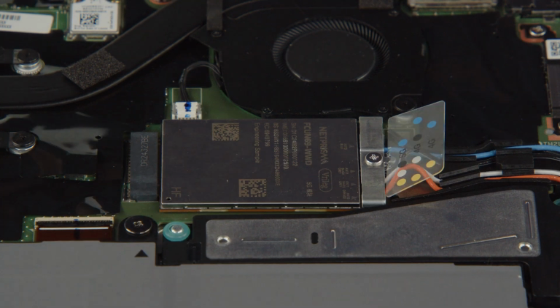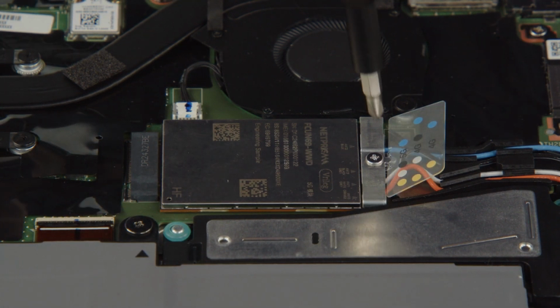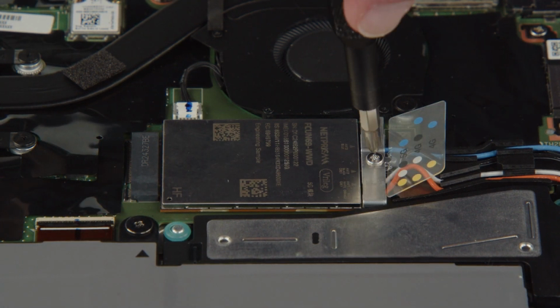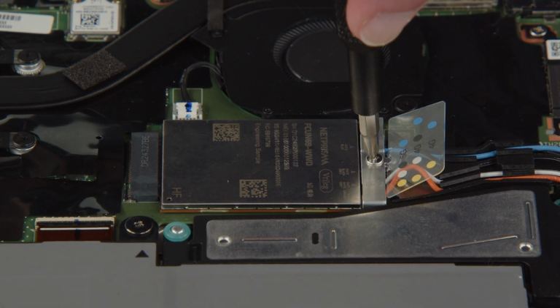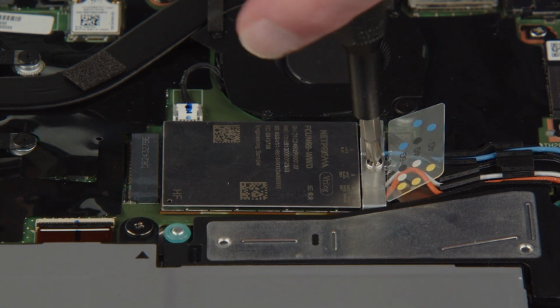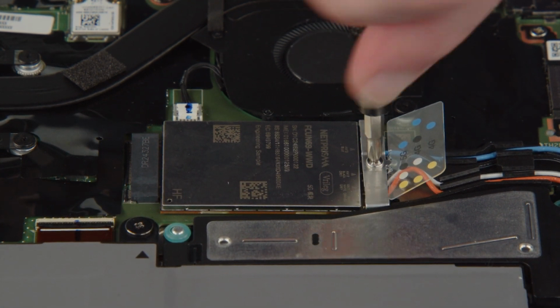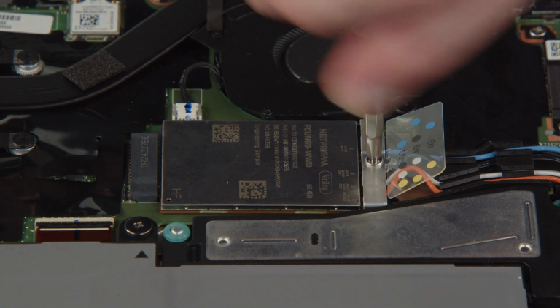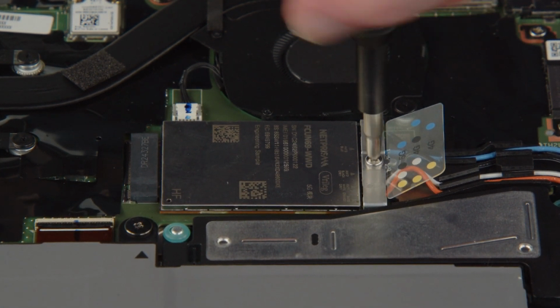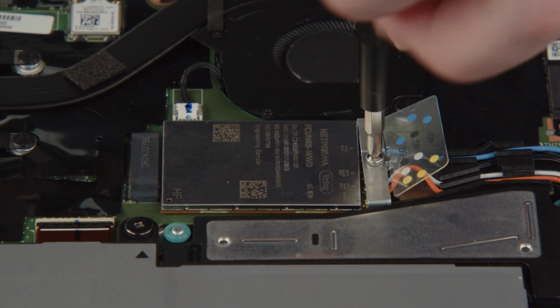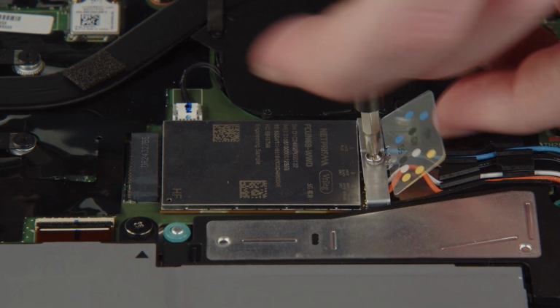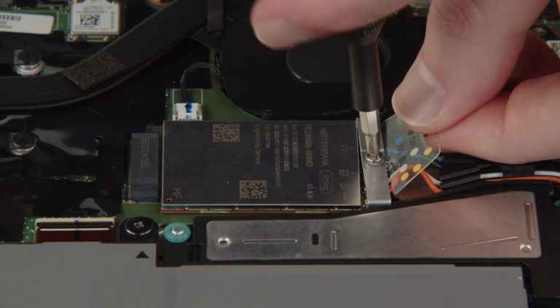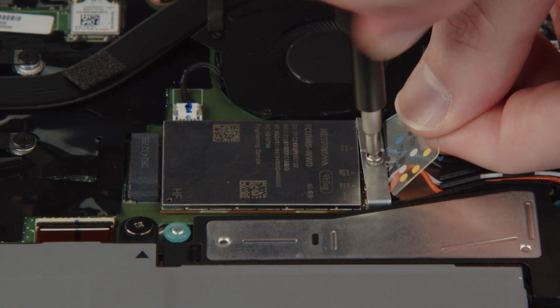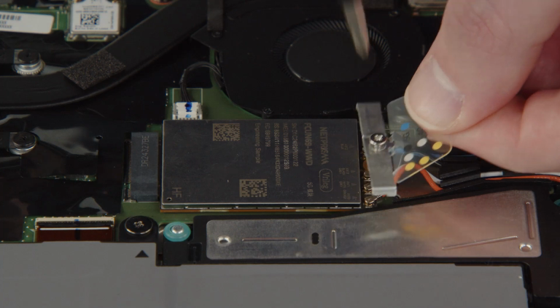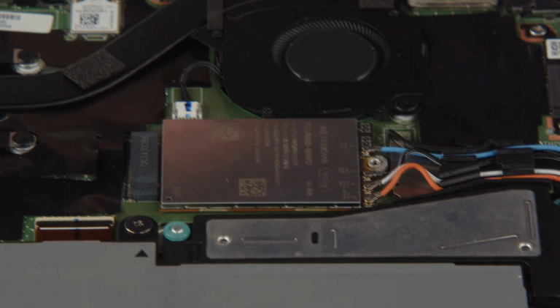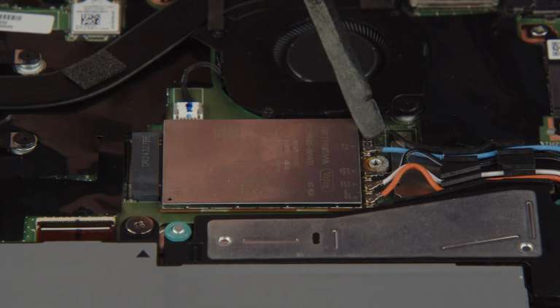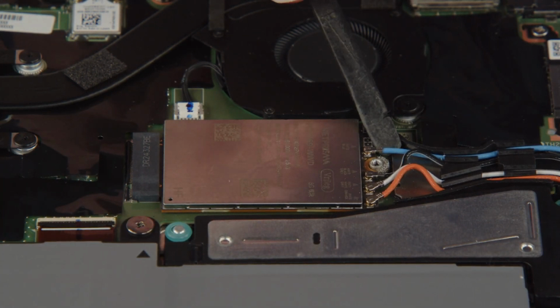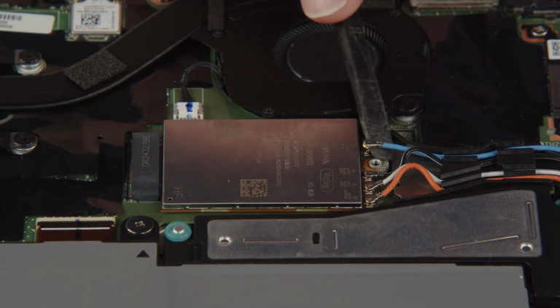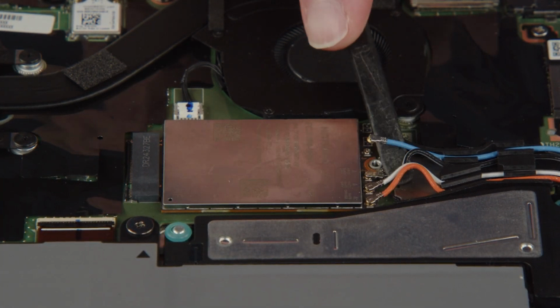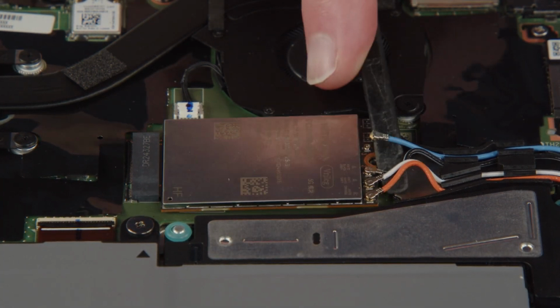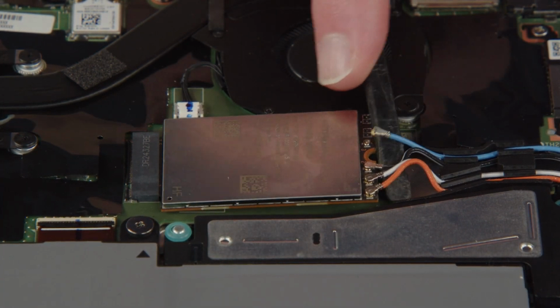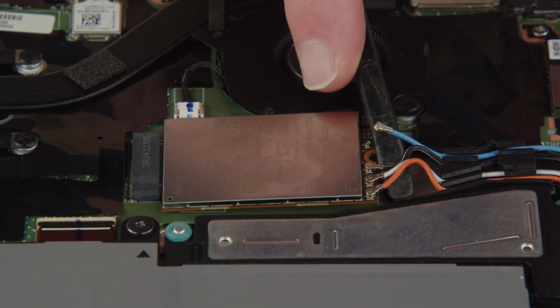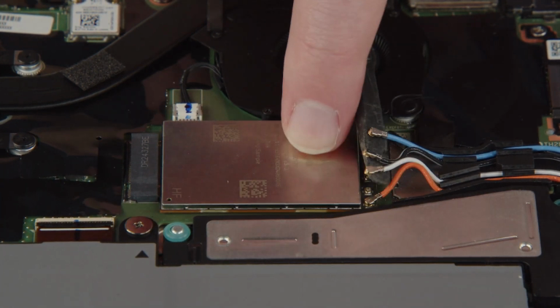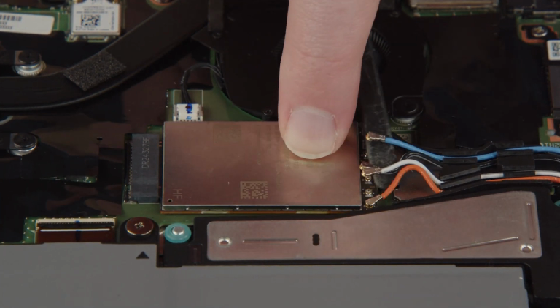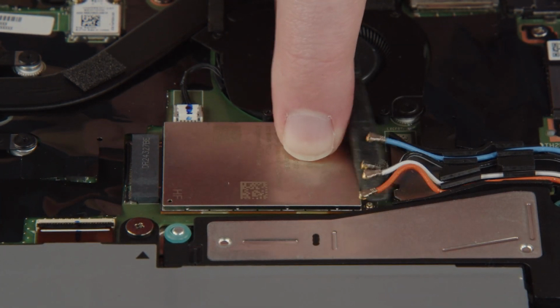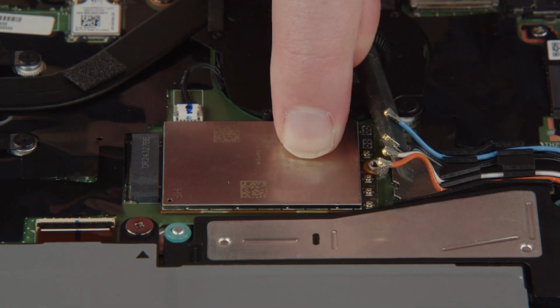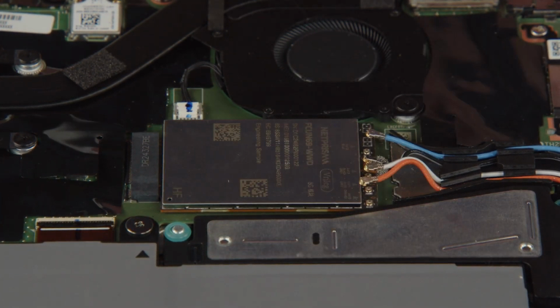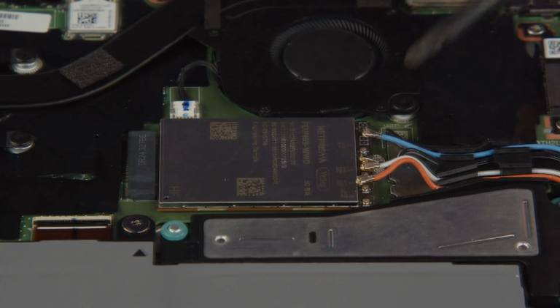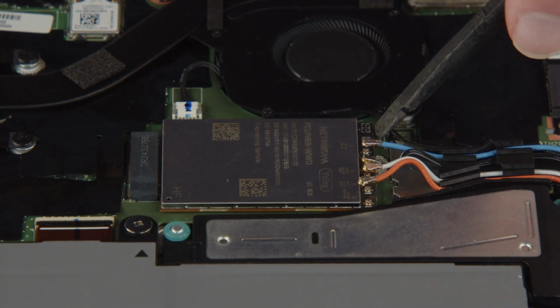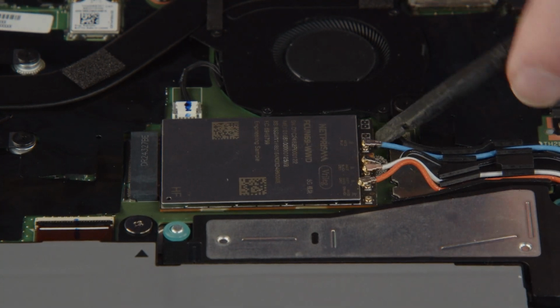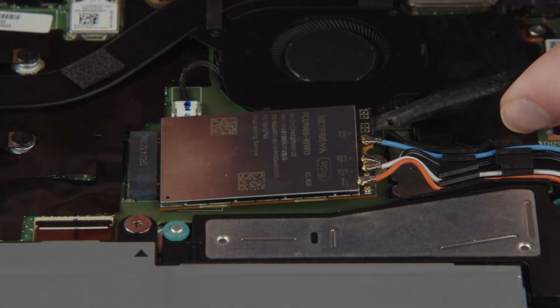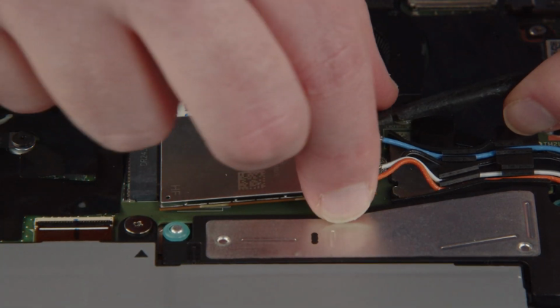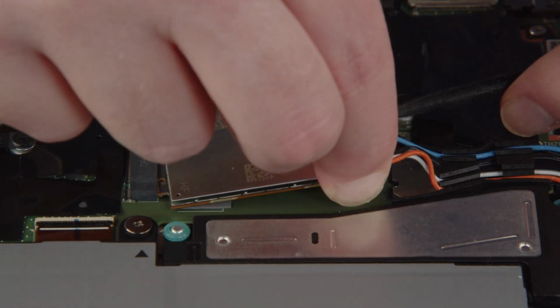Loosen the screw and remove the wireless WAN card bracket. Disconnect the antenna cables from the wireless WAN card. Carefully pull the wireless WAN card from the slot.